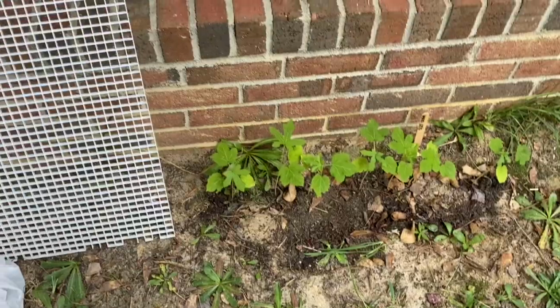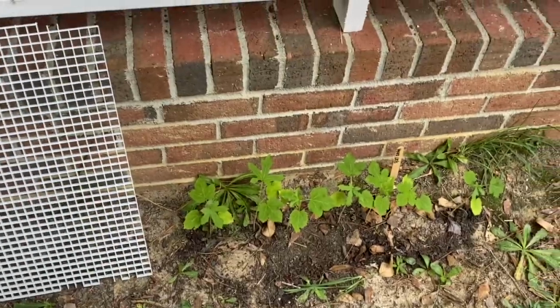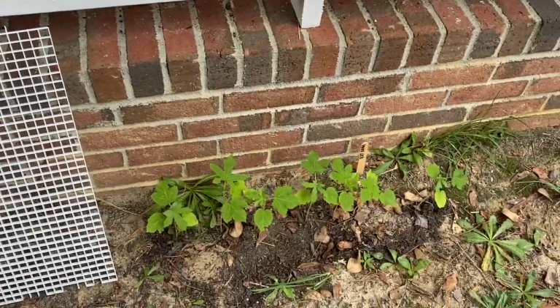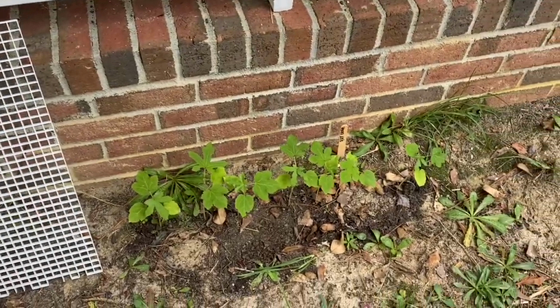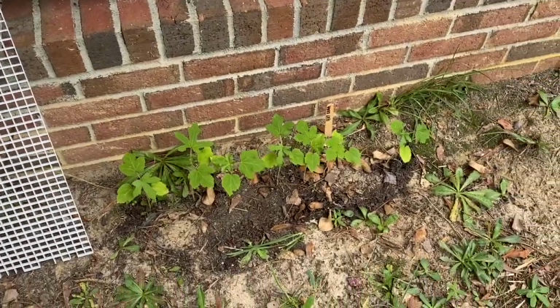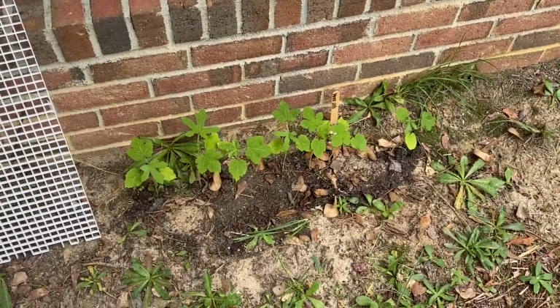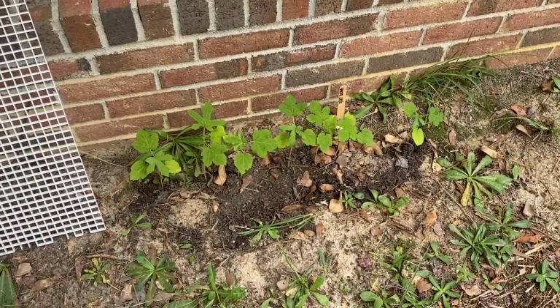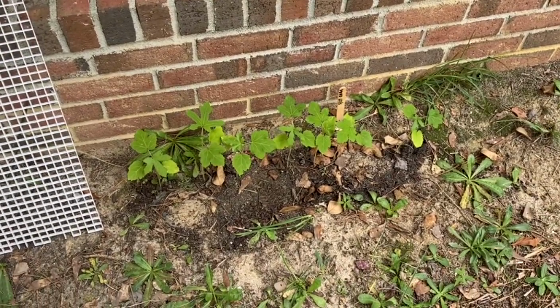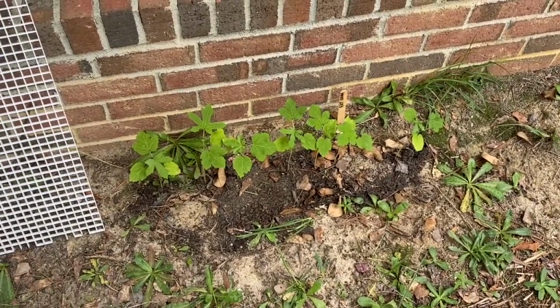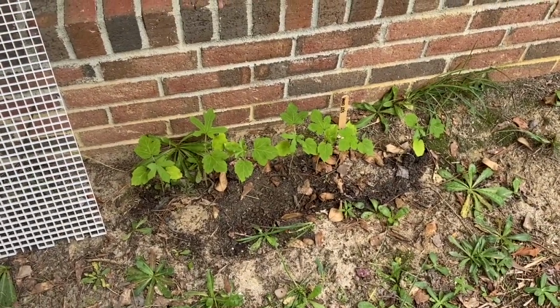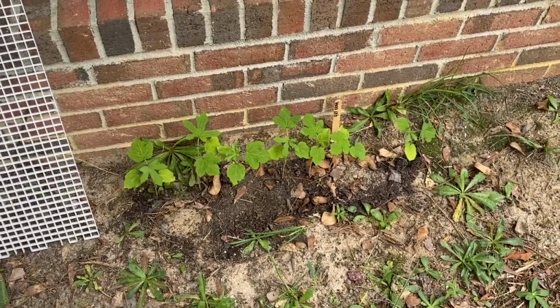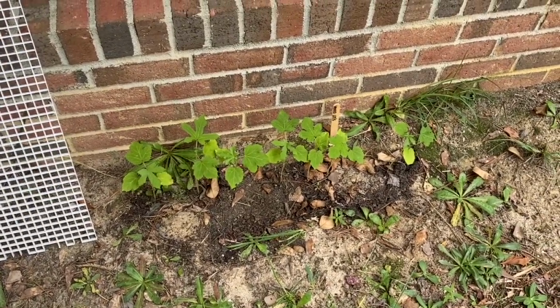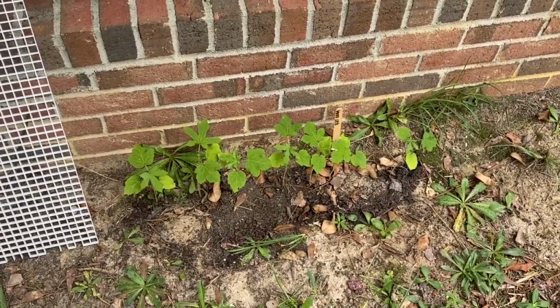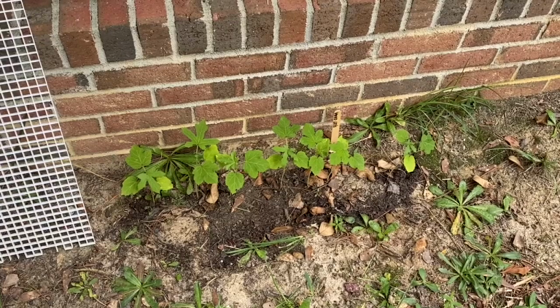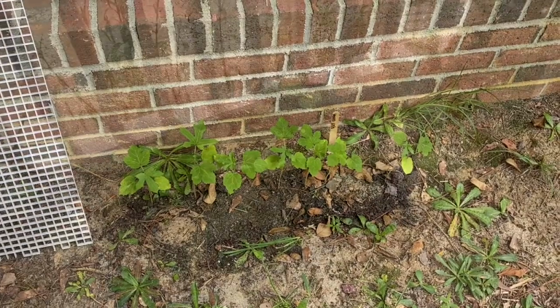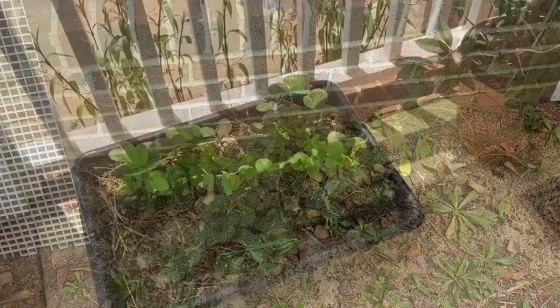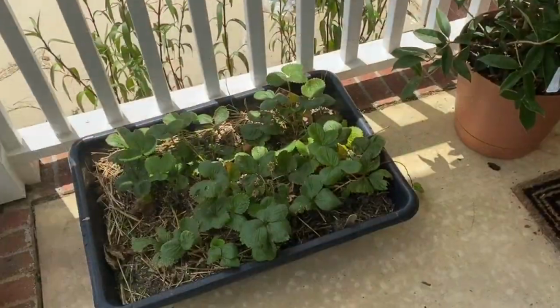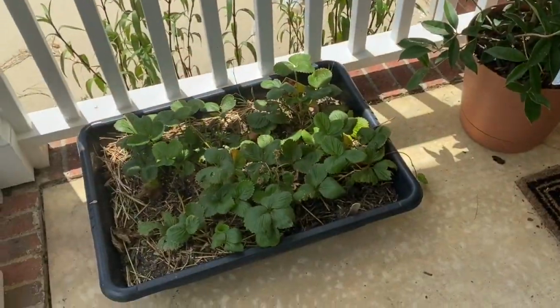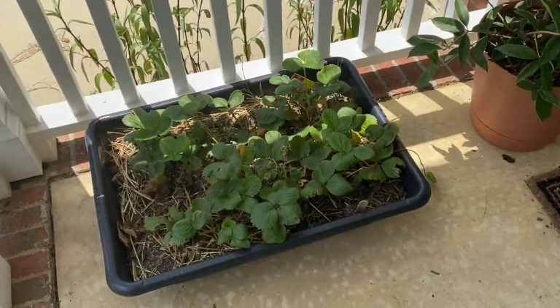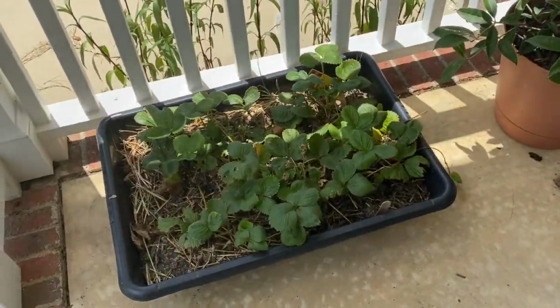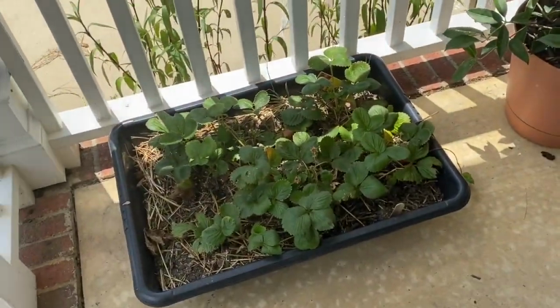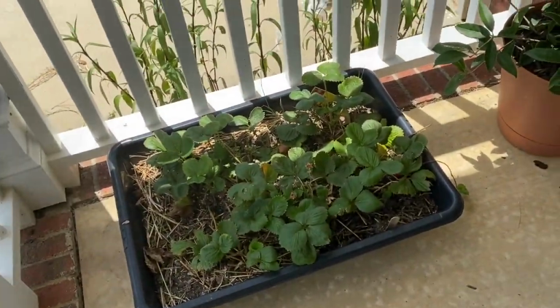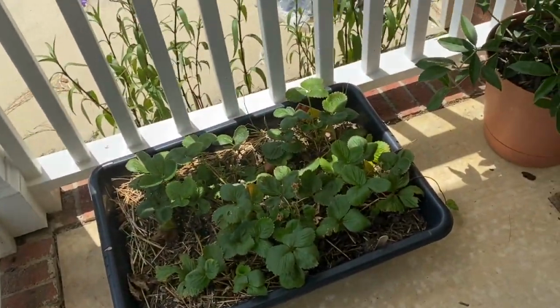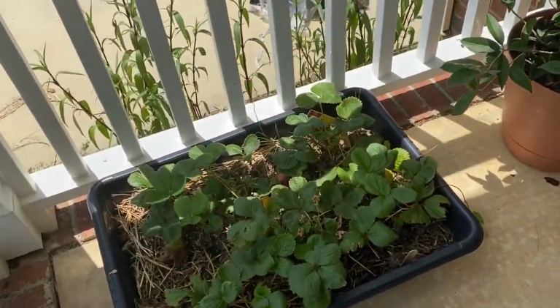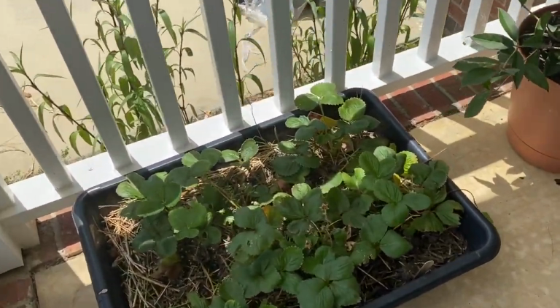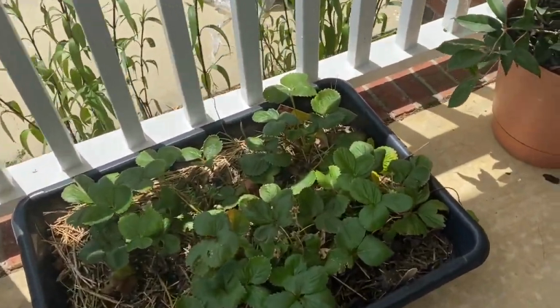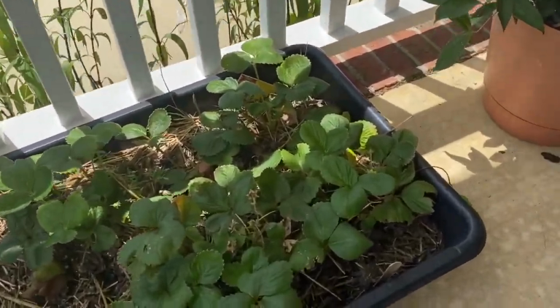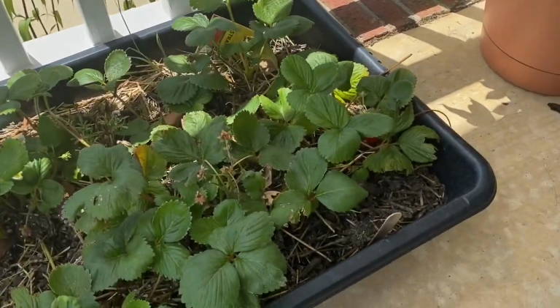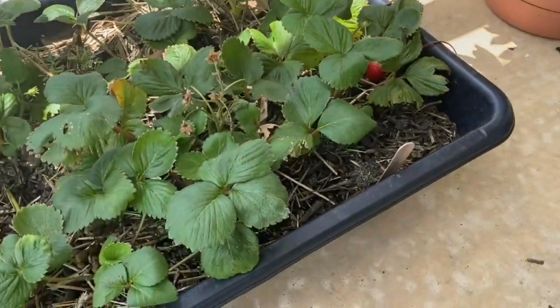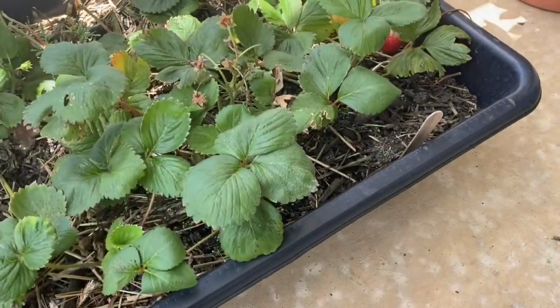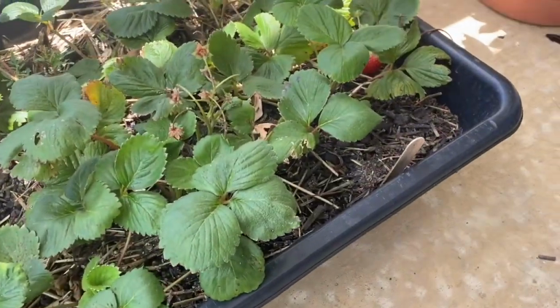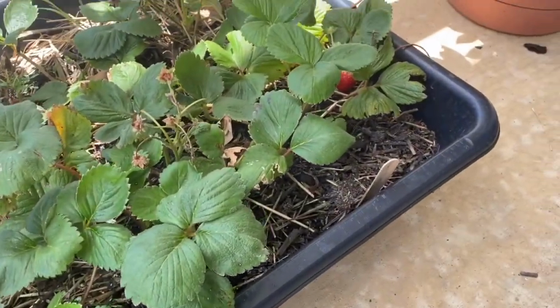I'm about to go try to fry it up like she did. I'm so excited and nervous! I was about to go back in the house and I just happened to look over at the strawberries.